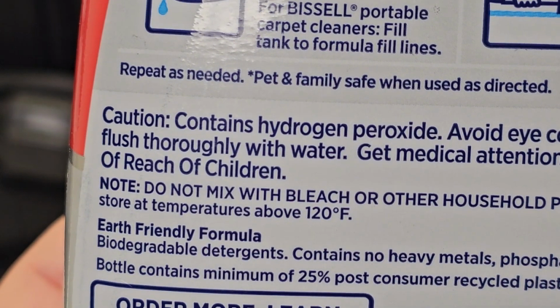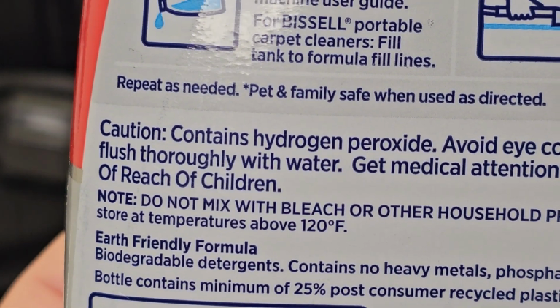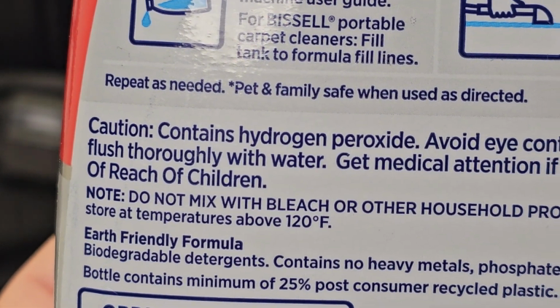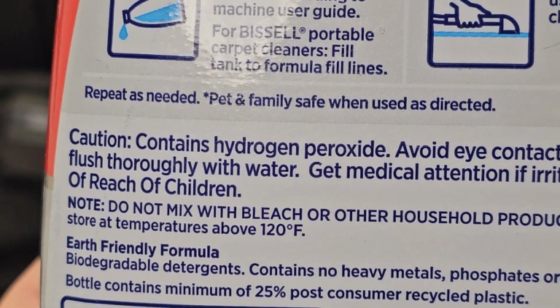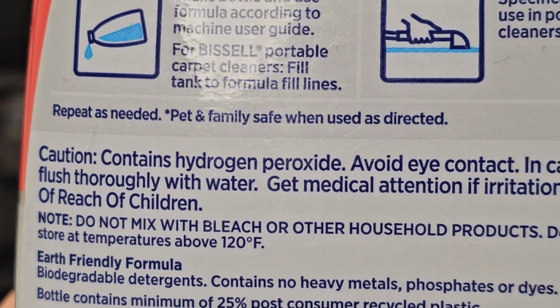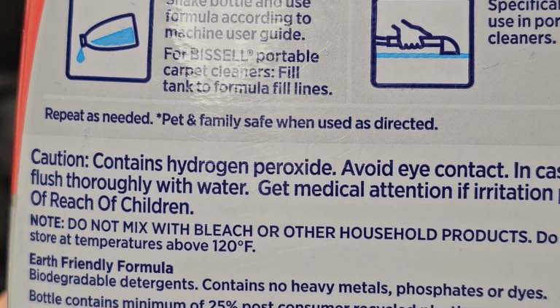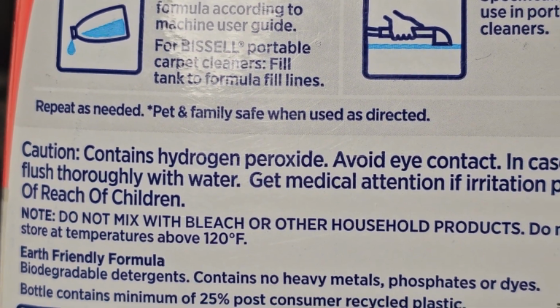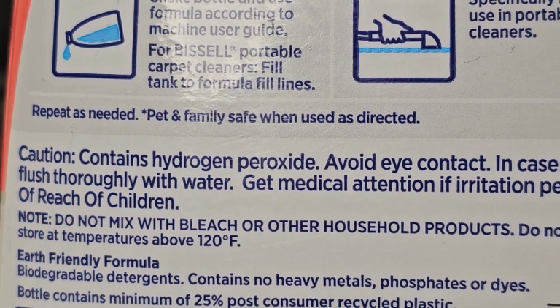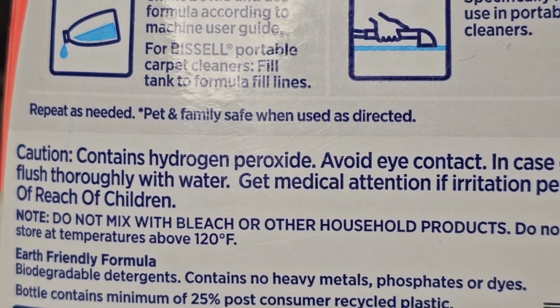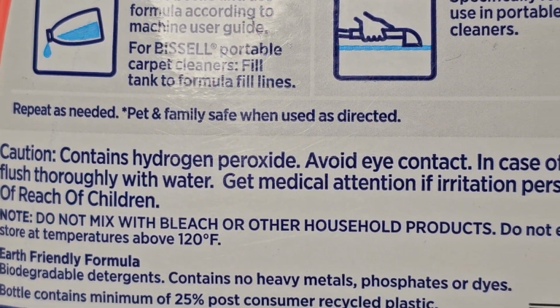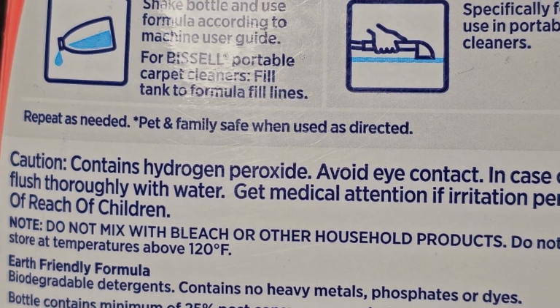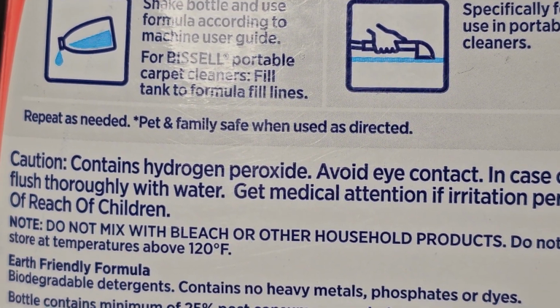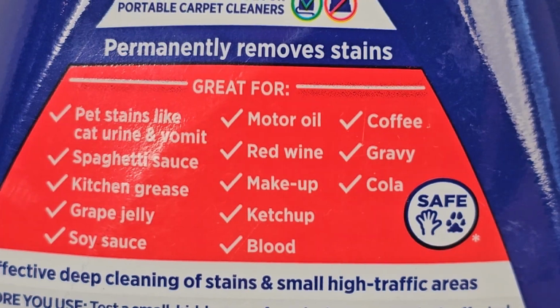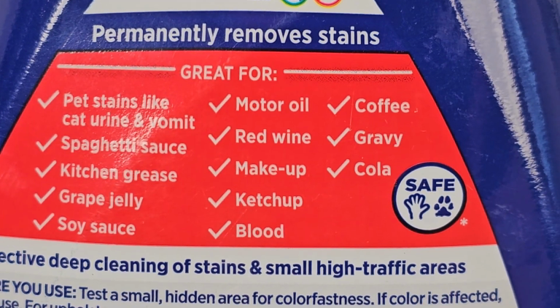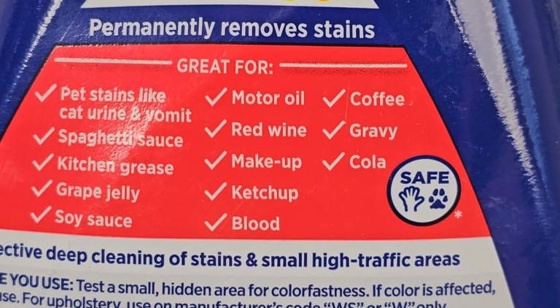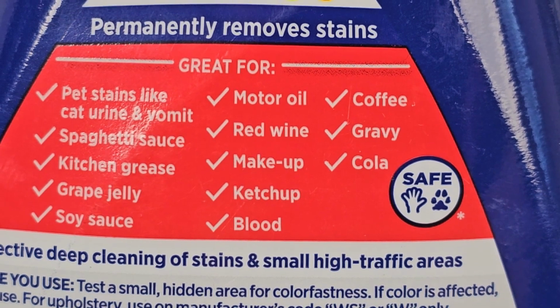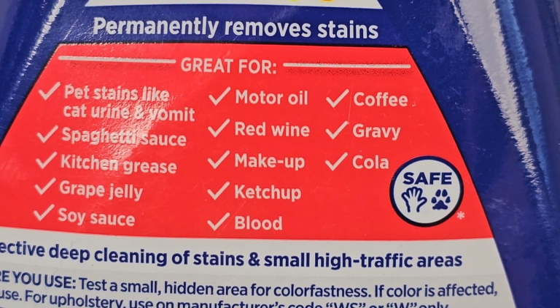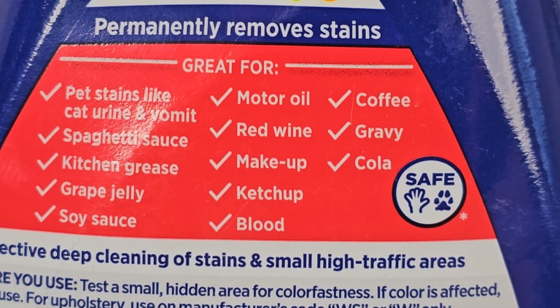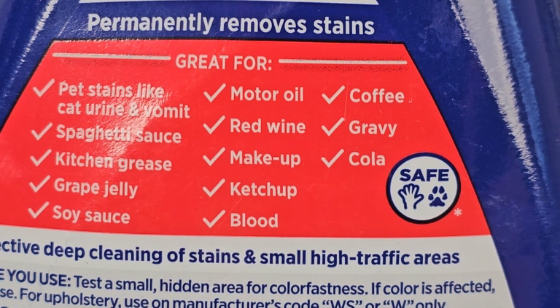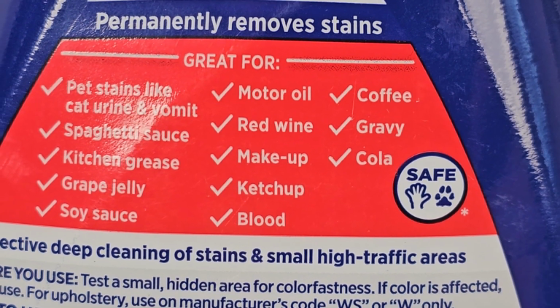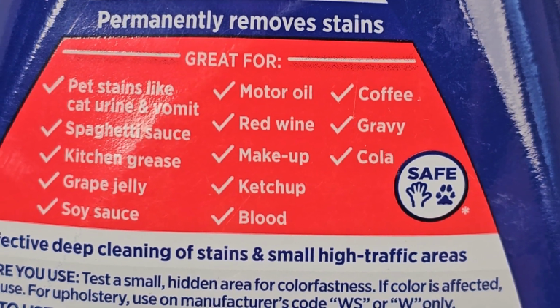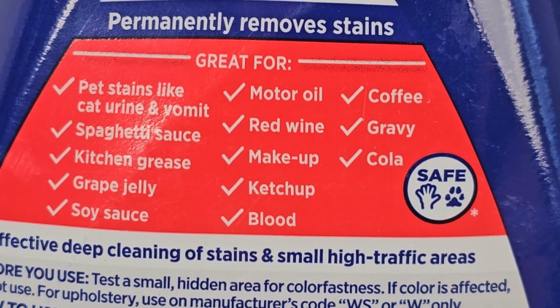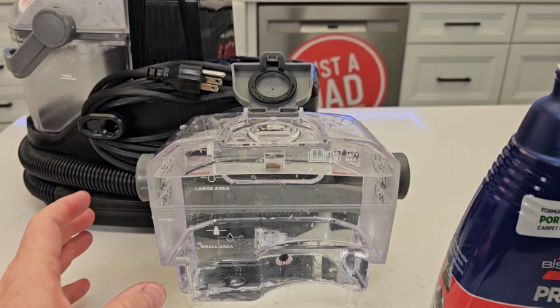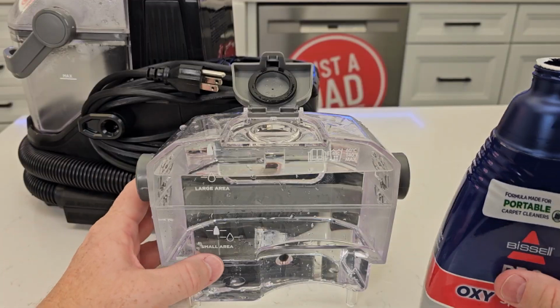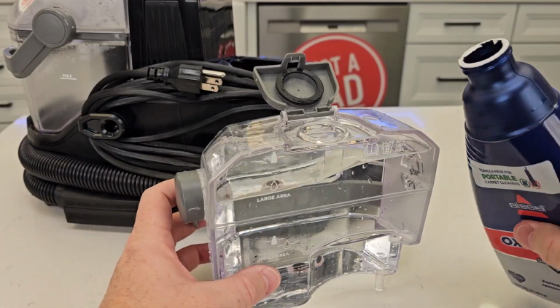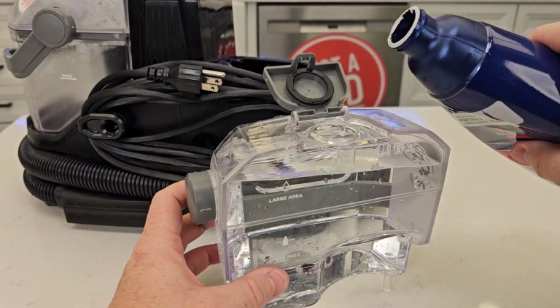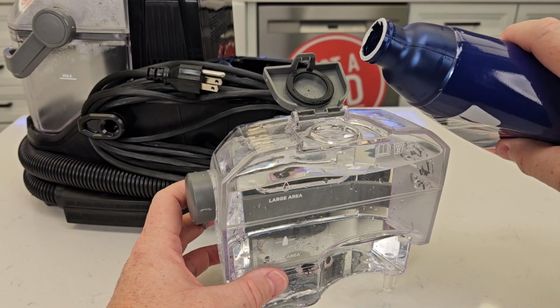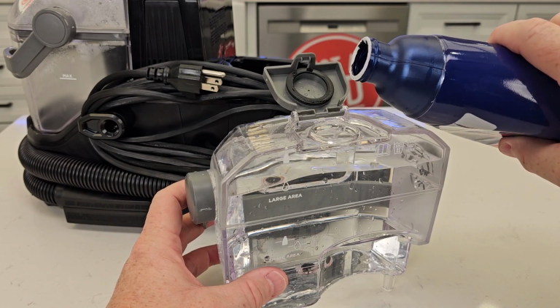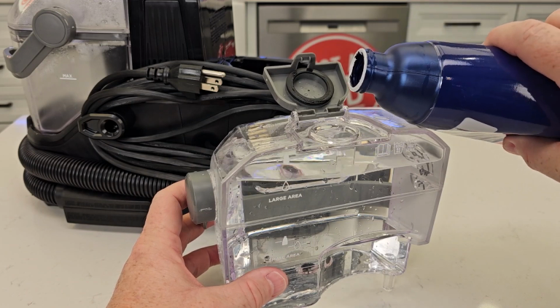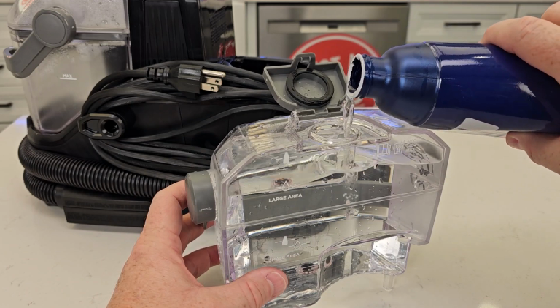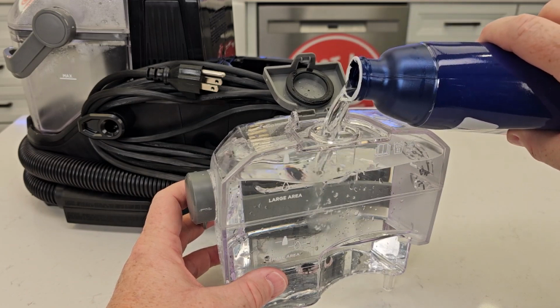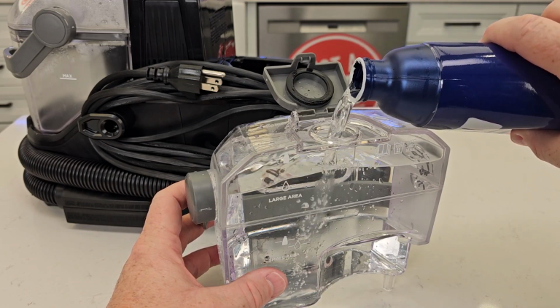It does say that this contains hydrogen peroxide in it, but it is pet and family safe when used as directed. It says it's great for spaghetti sauce, grape jelly, soy sauce, and red wine. So now we're going to dump it in at full strength up to that next line.